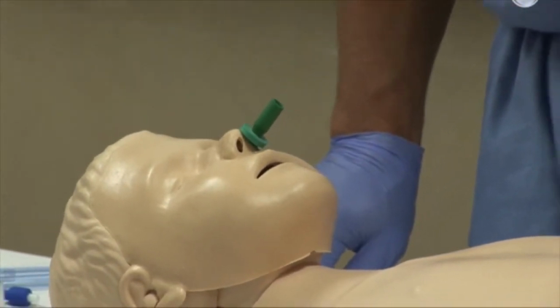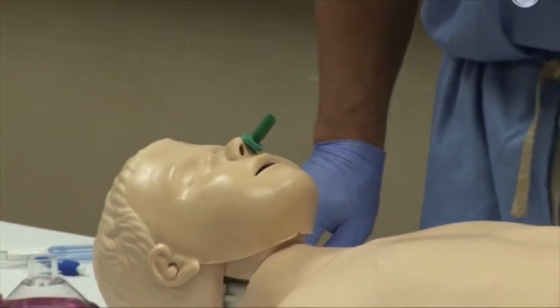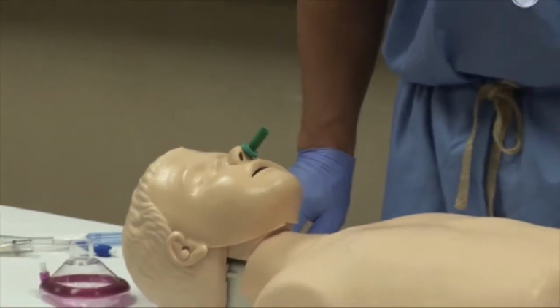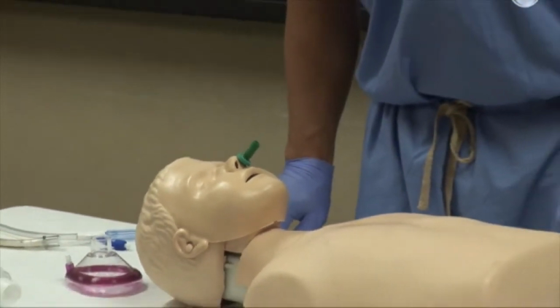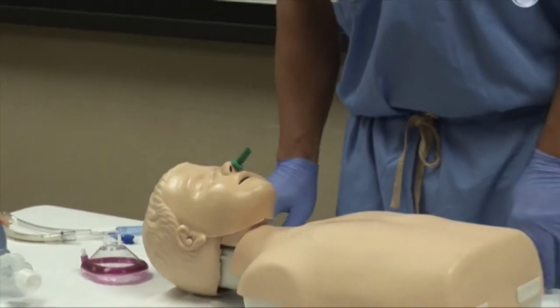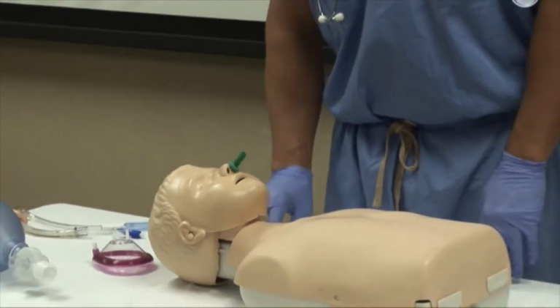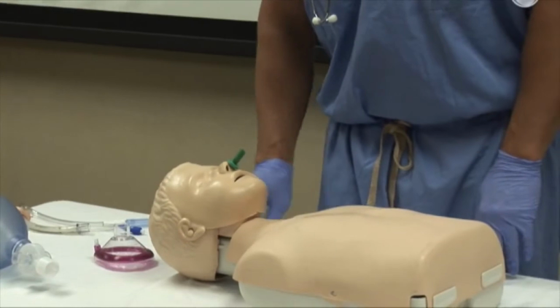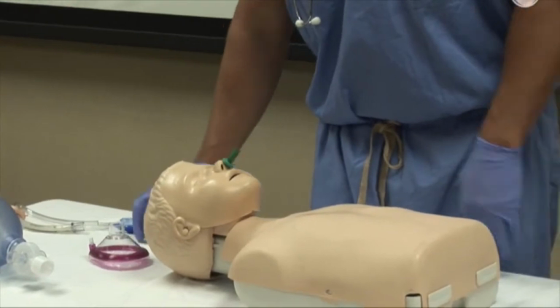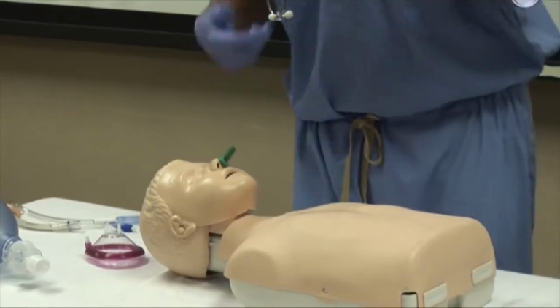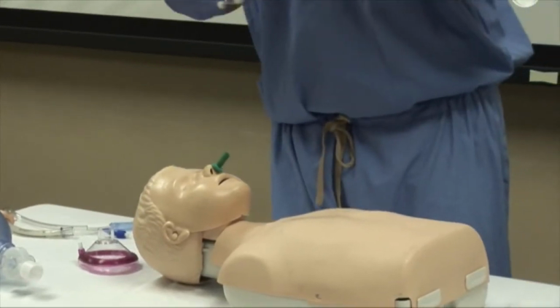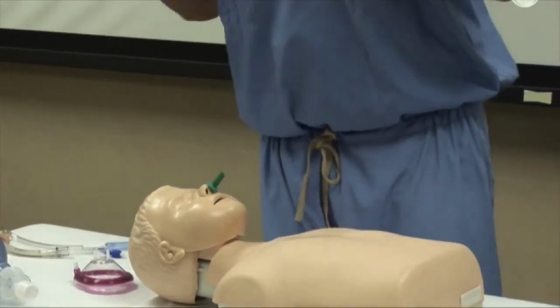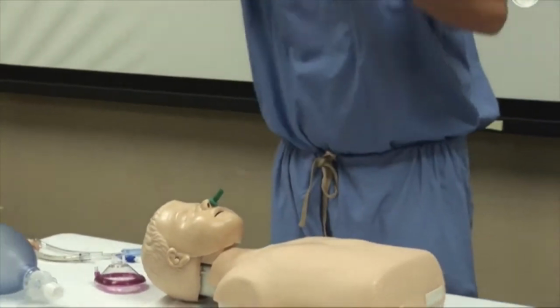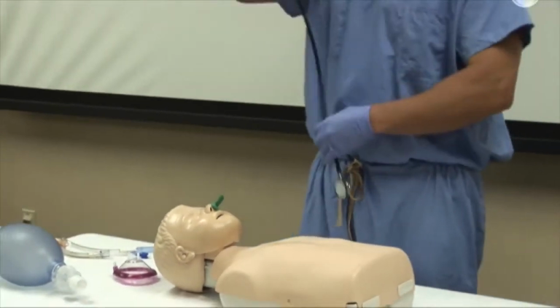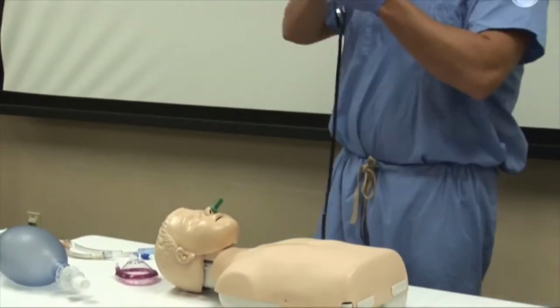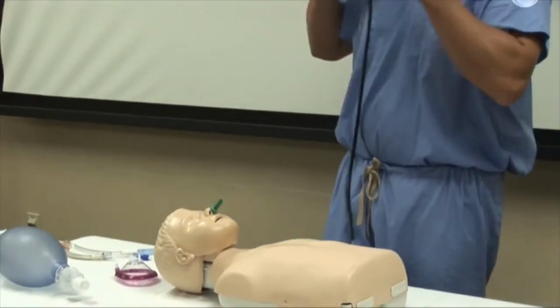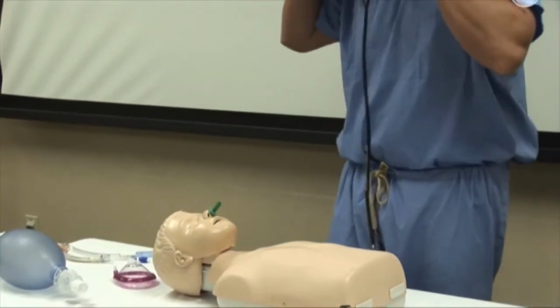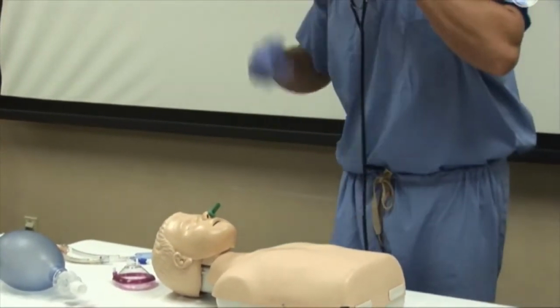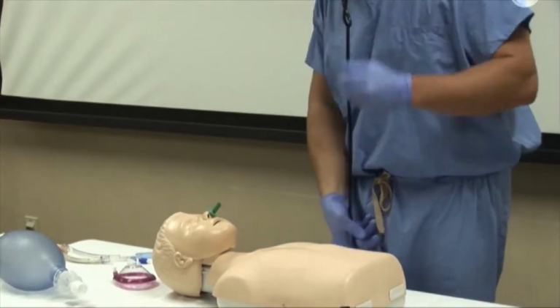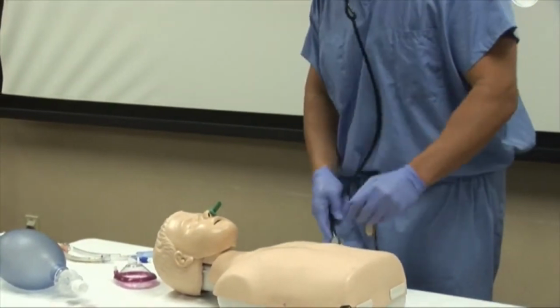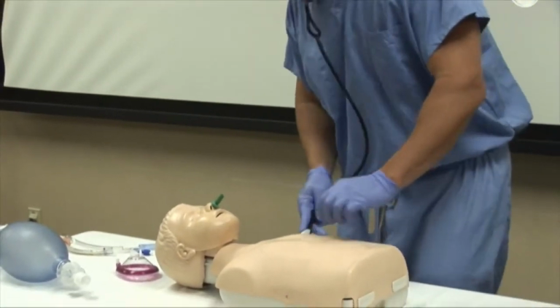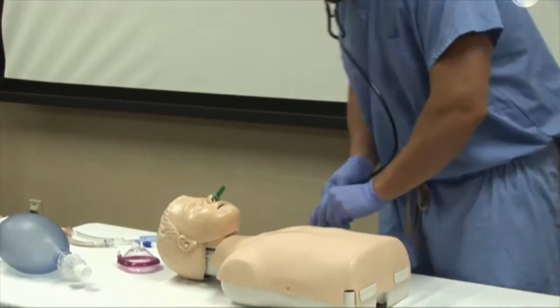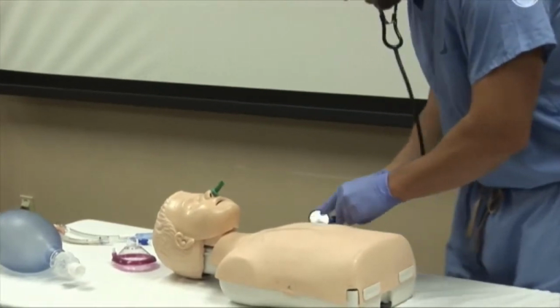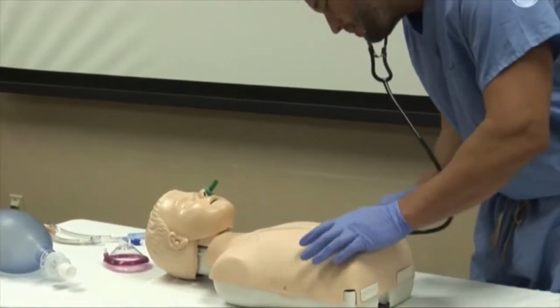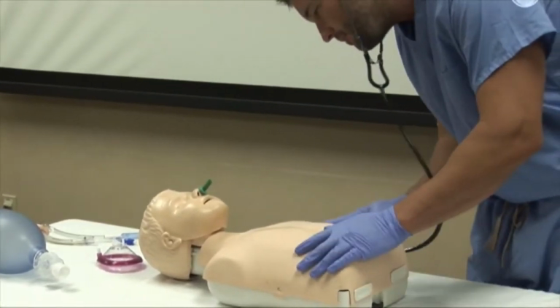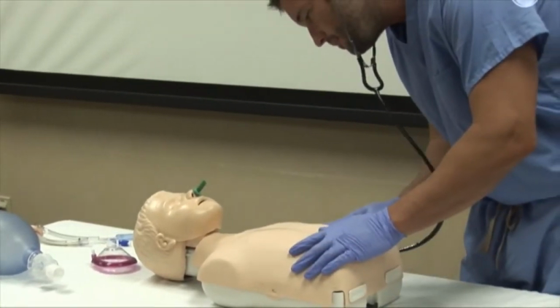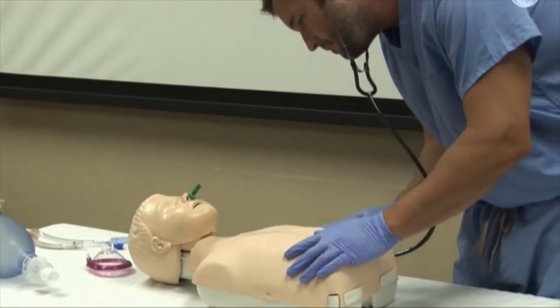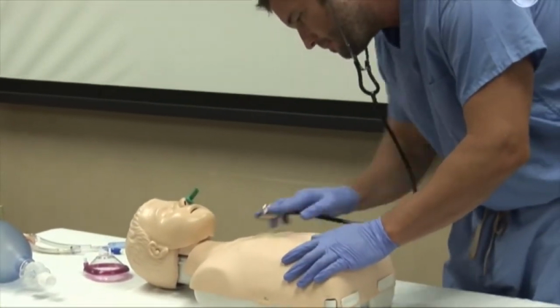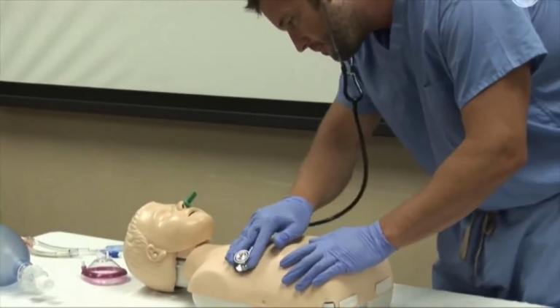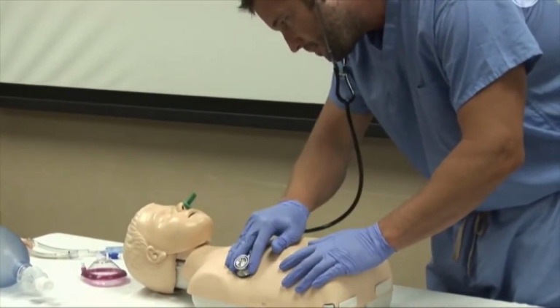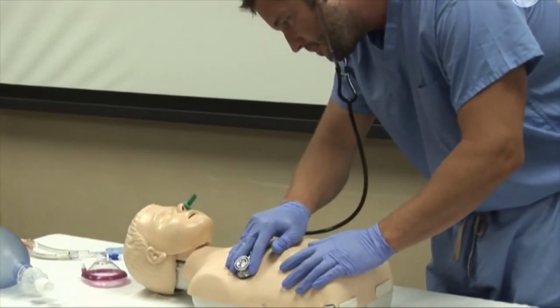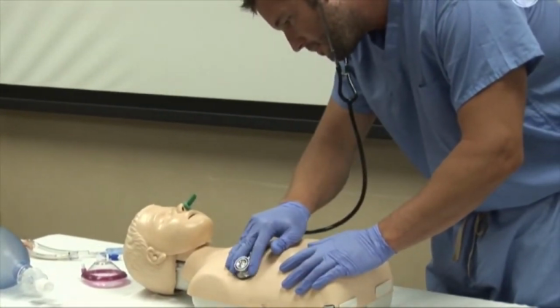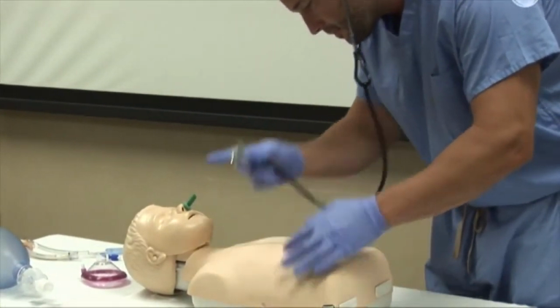After placement, listen to the chest and ensure that the patient is receiving adequate breath sounds. Now that we have our airway adjunct in place, we move to bag mask ventilation.